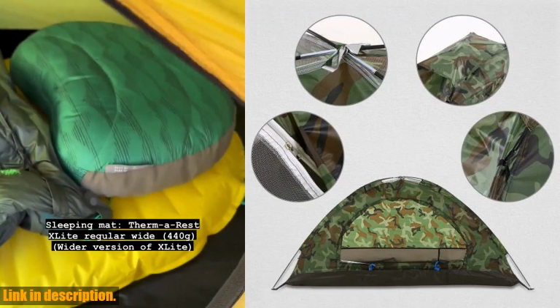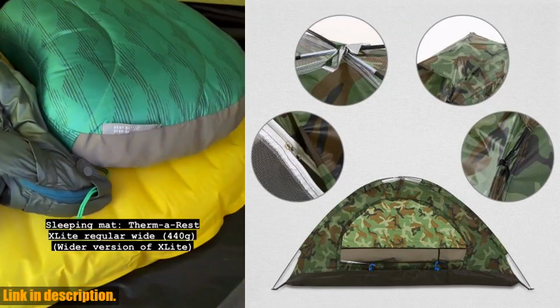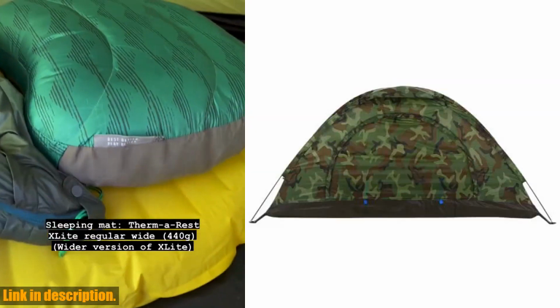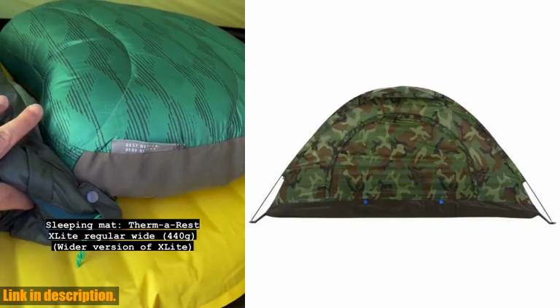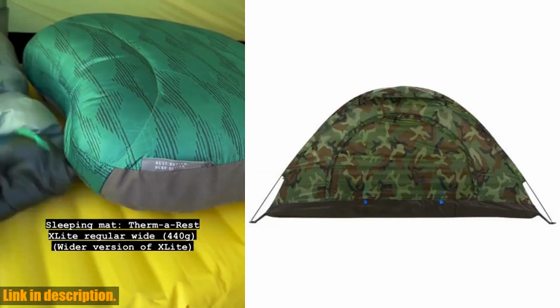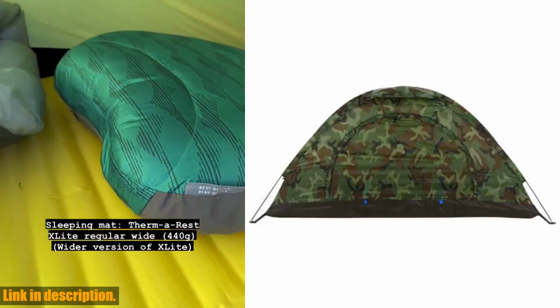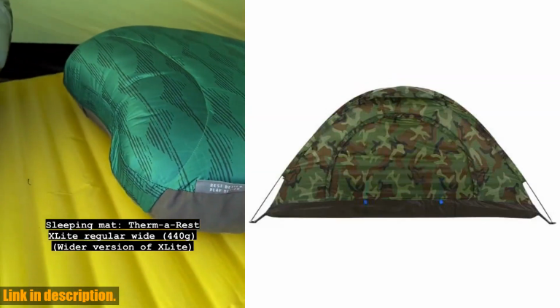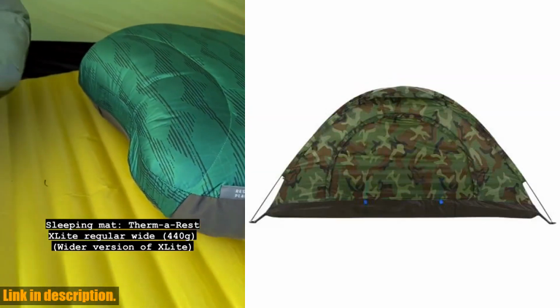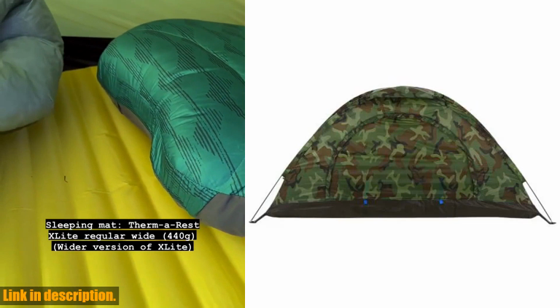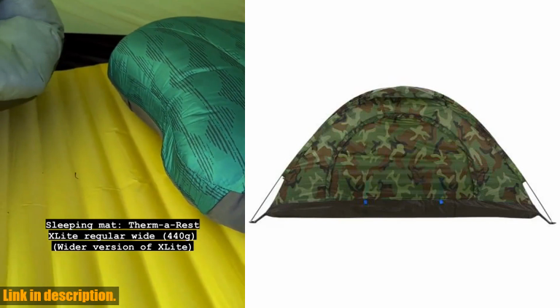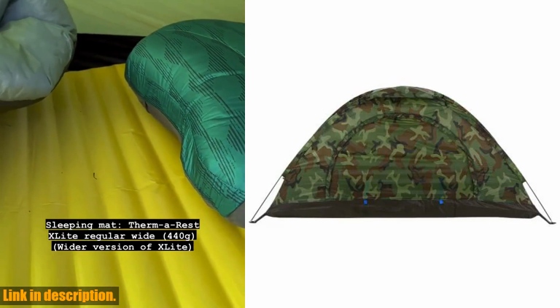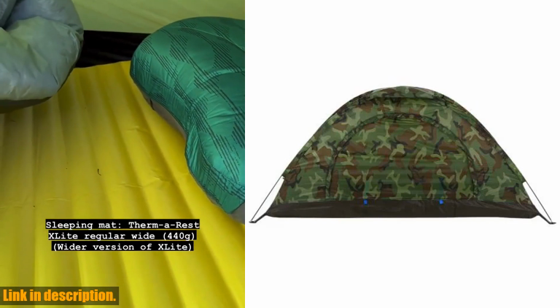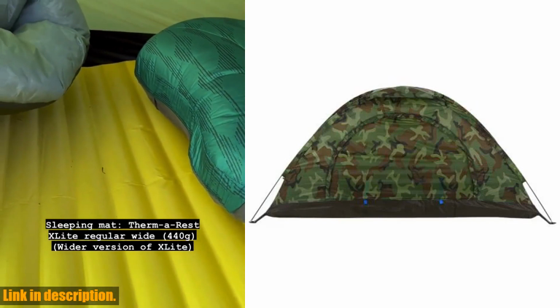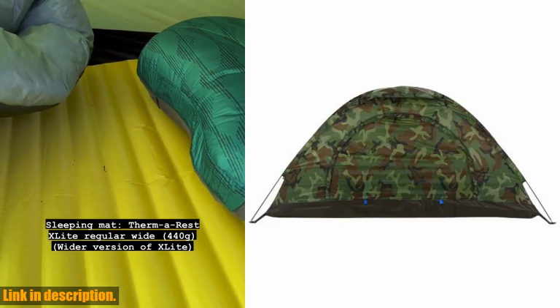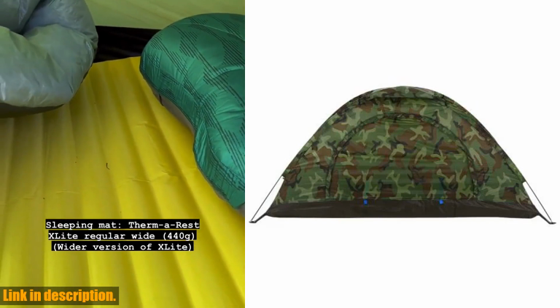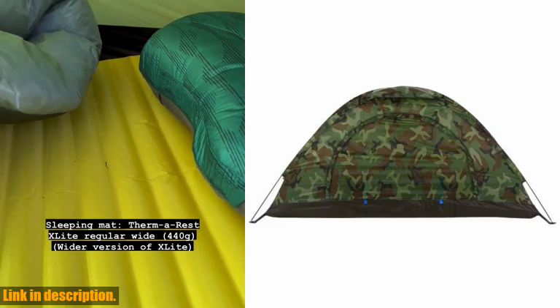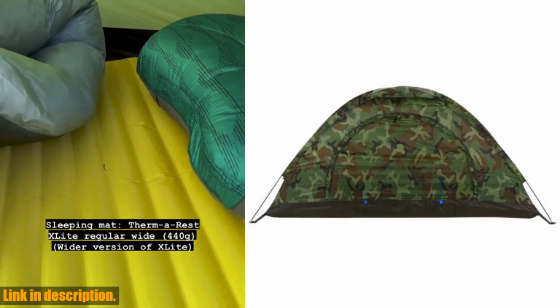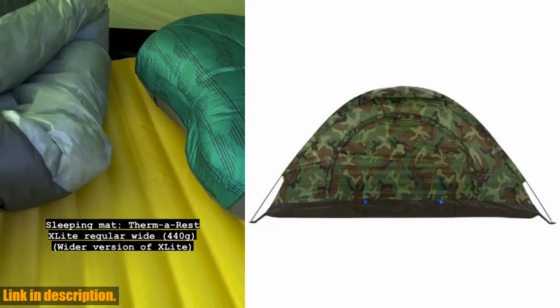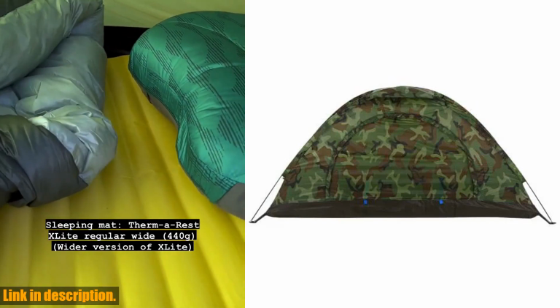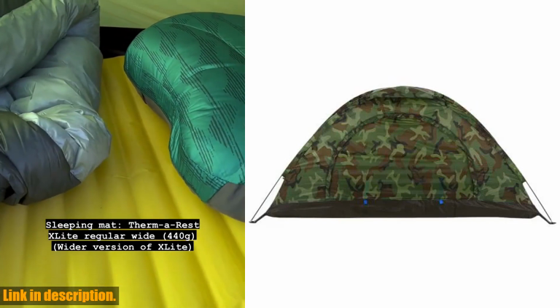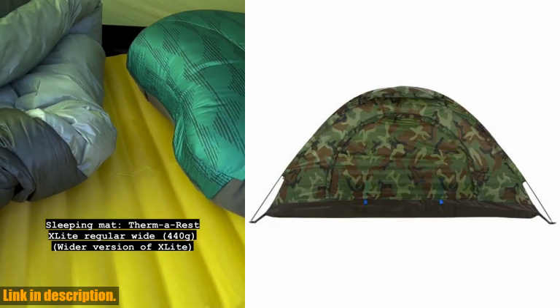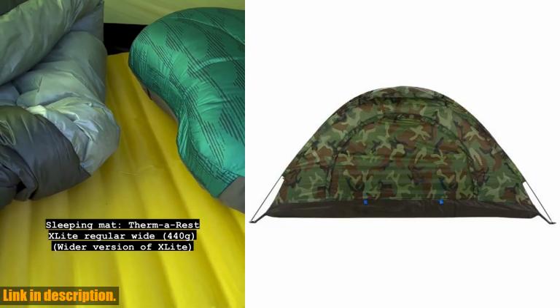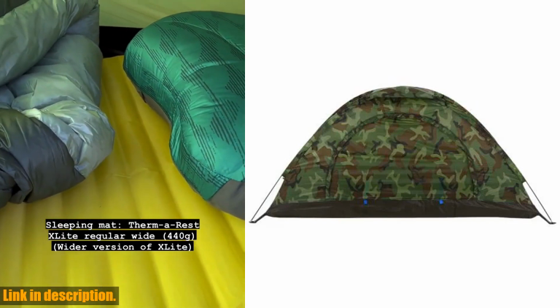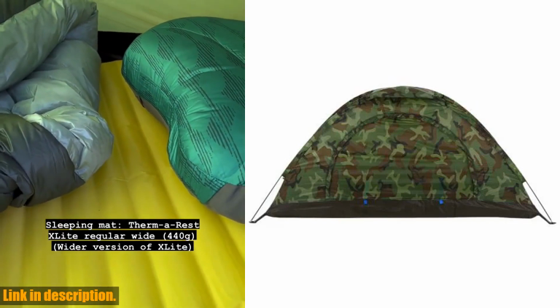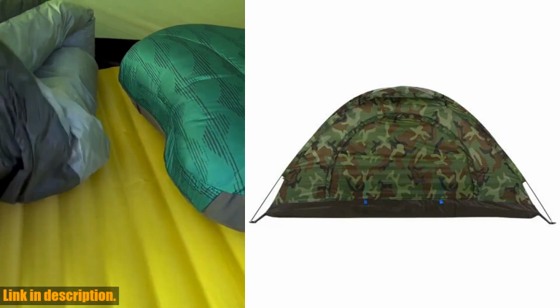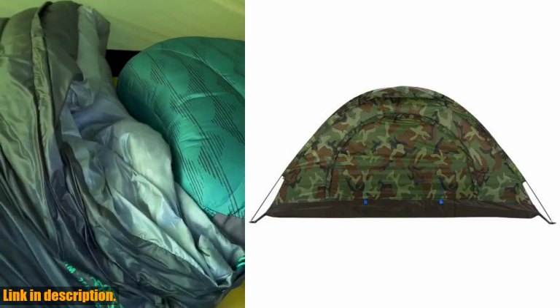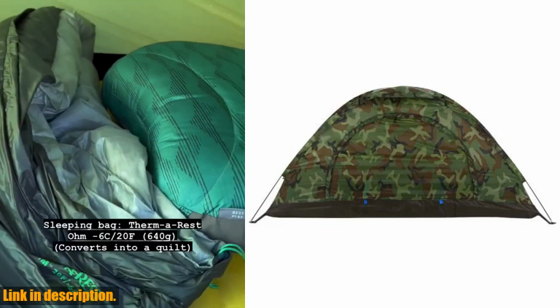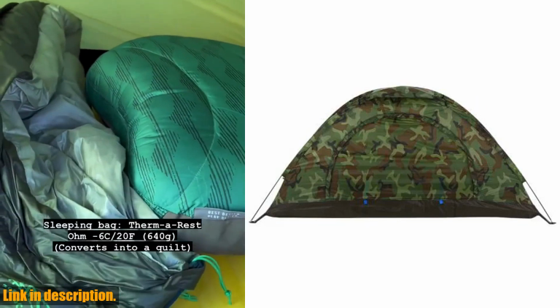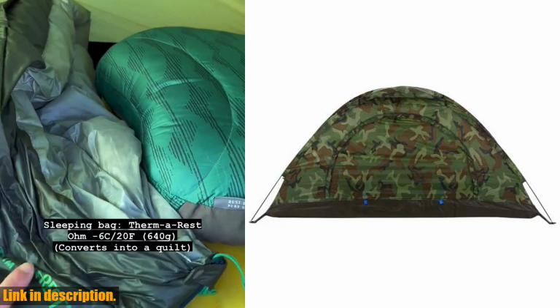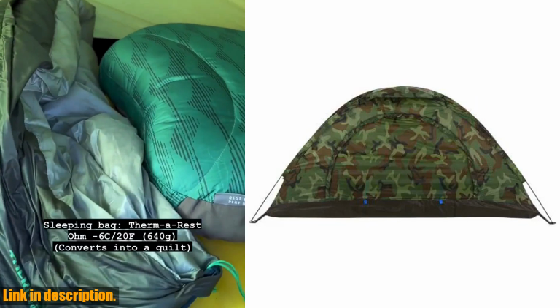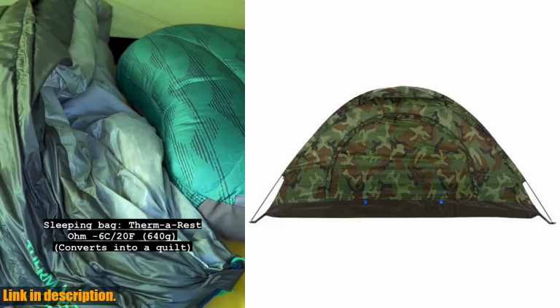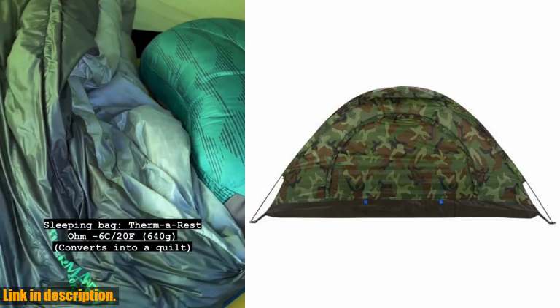Not only is this tent practical, but it's also super portable. It comes in a small and ultralight package, making it suitable for easy carrying and storage. This makes it ideal for all your camping and outdoor activities.